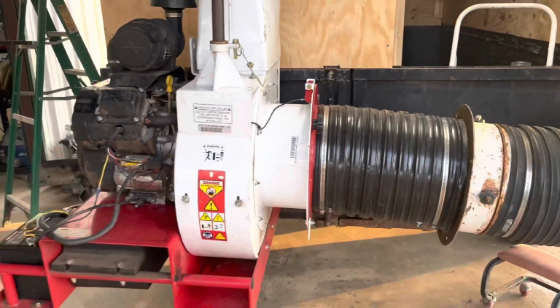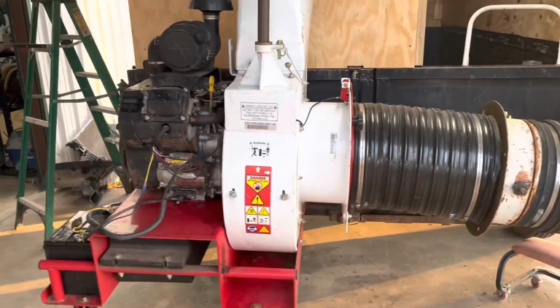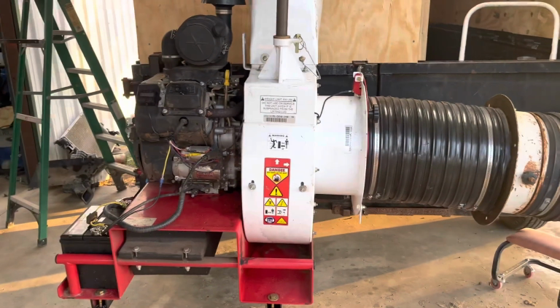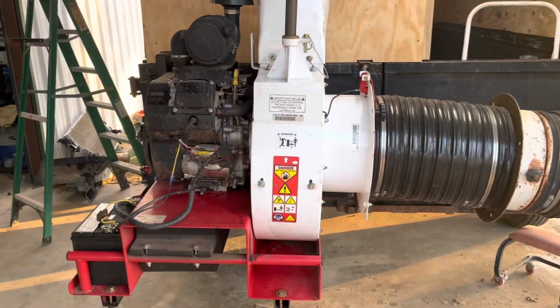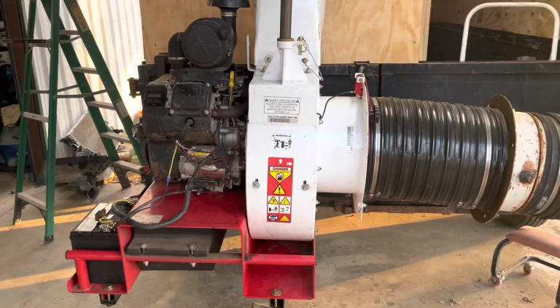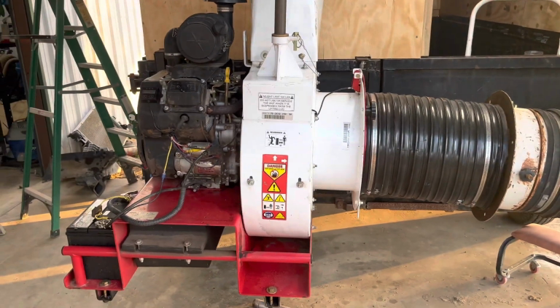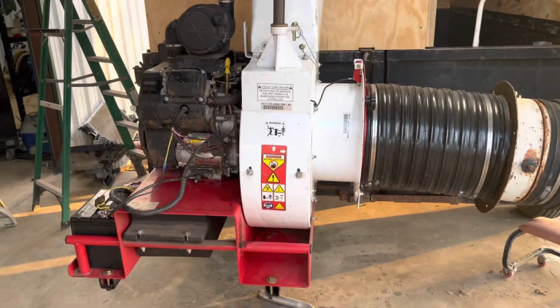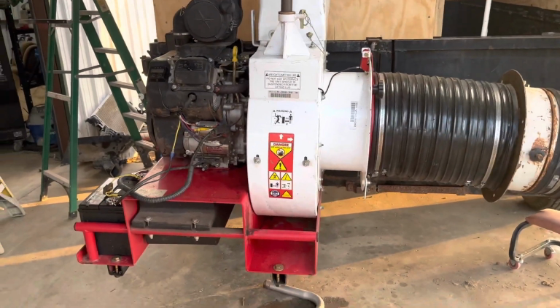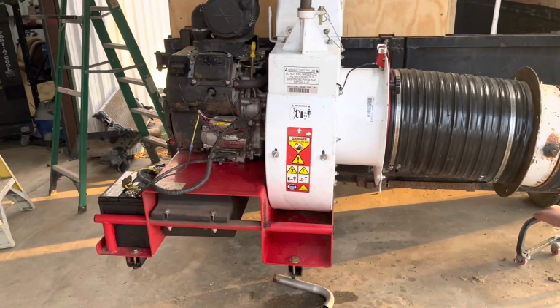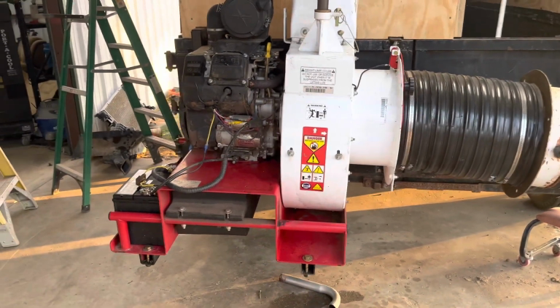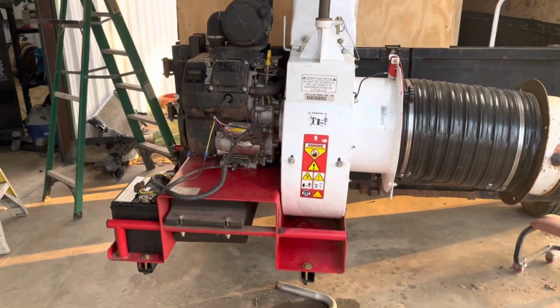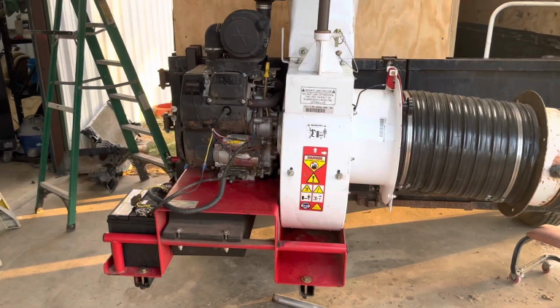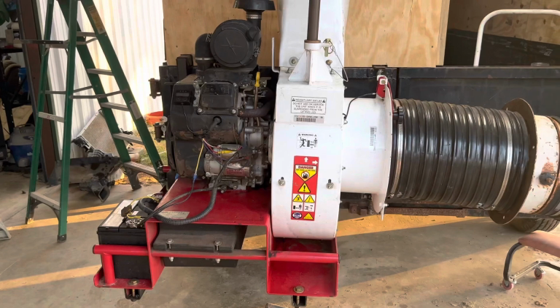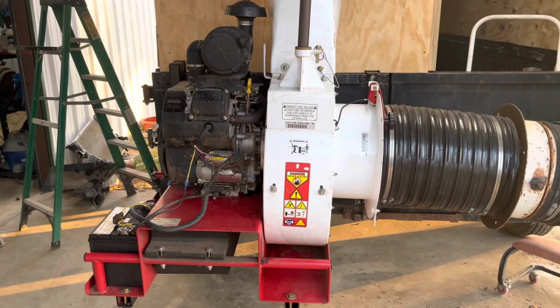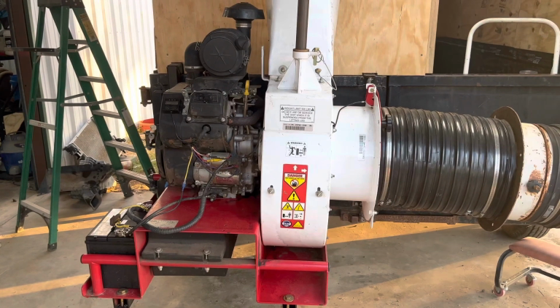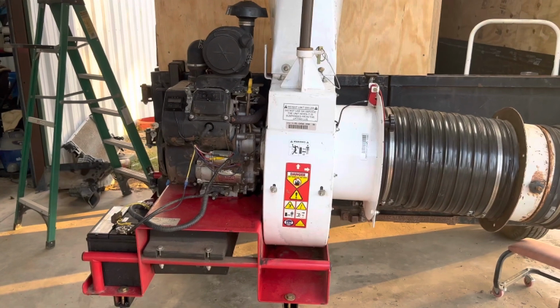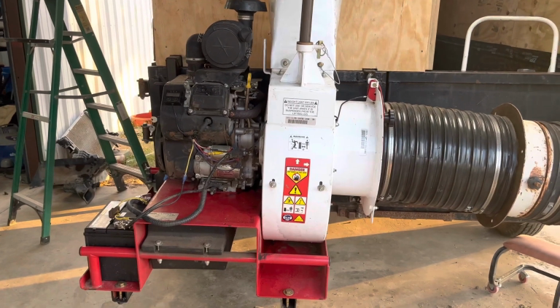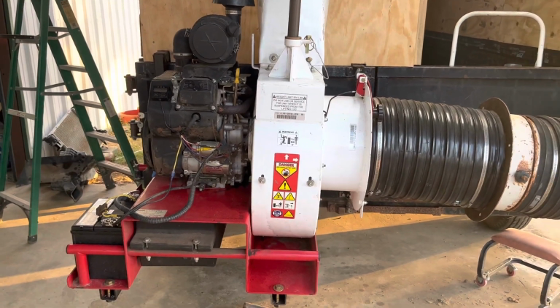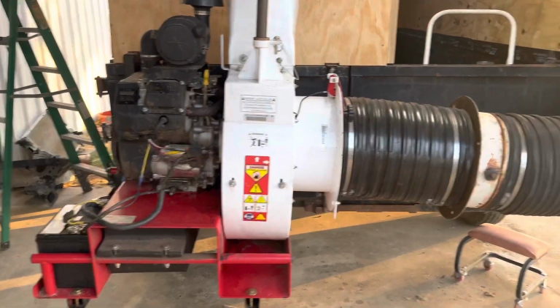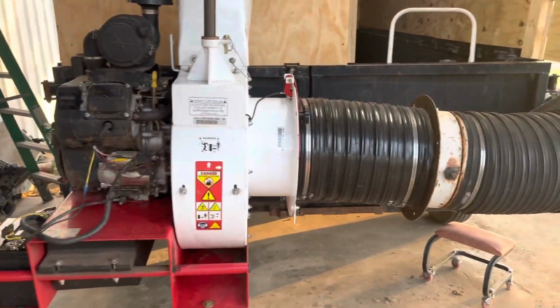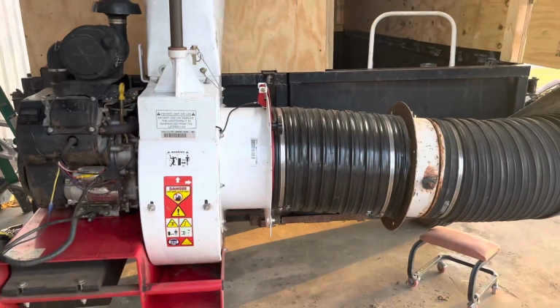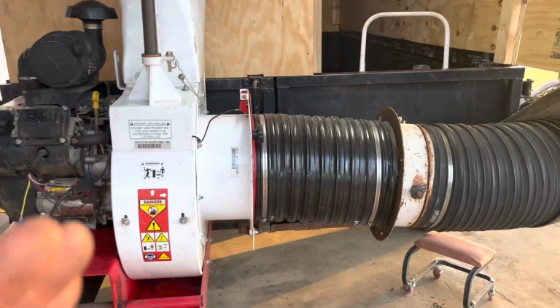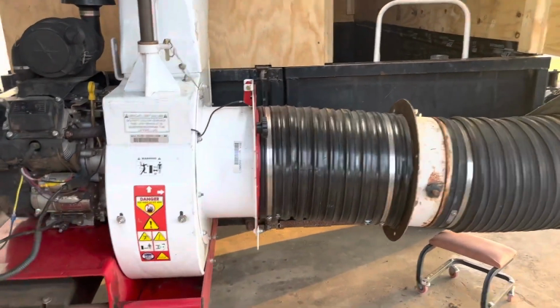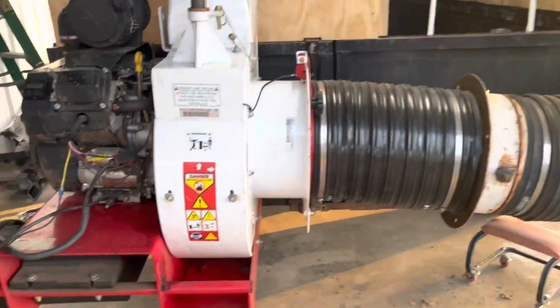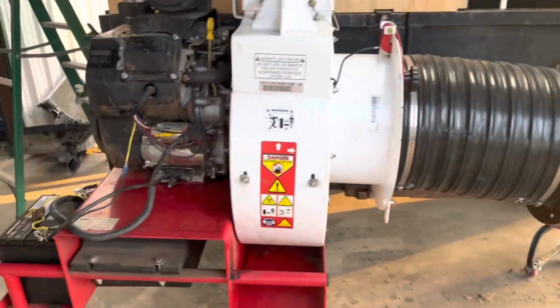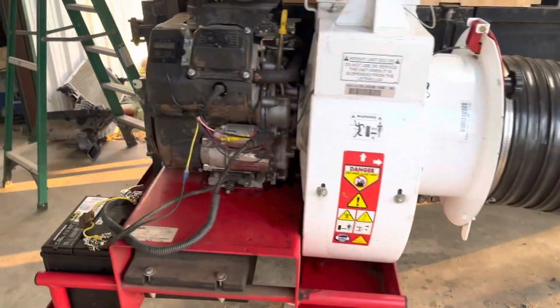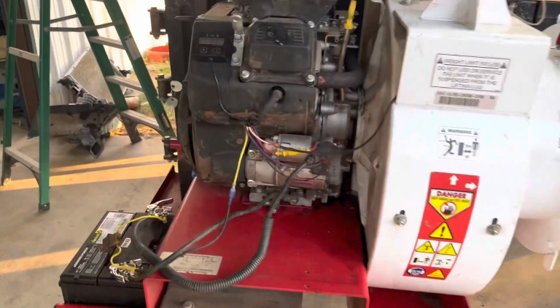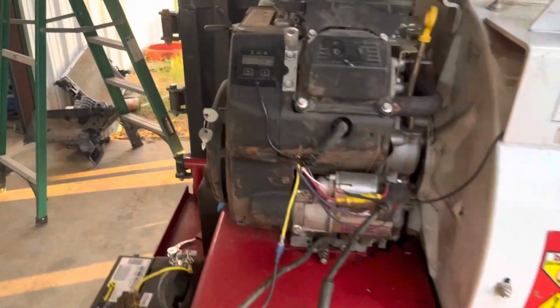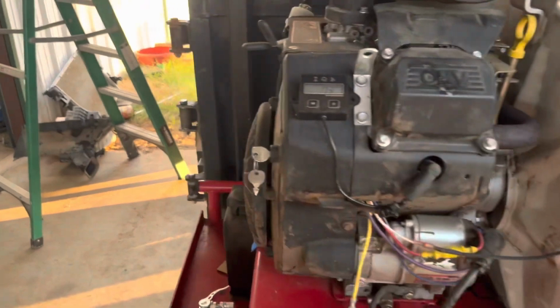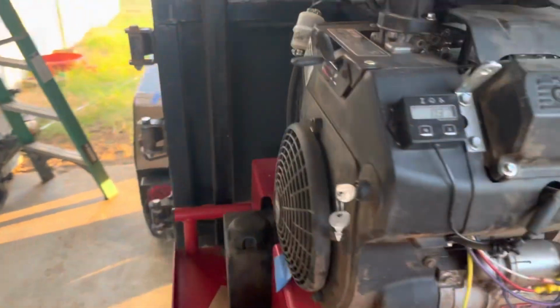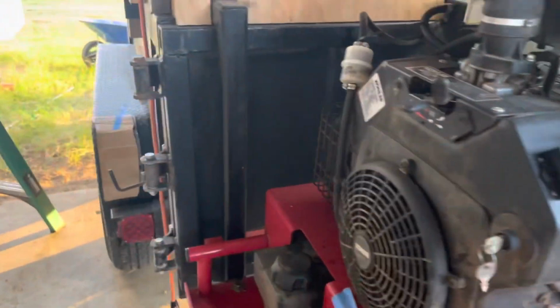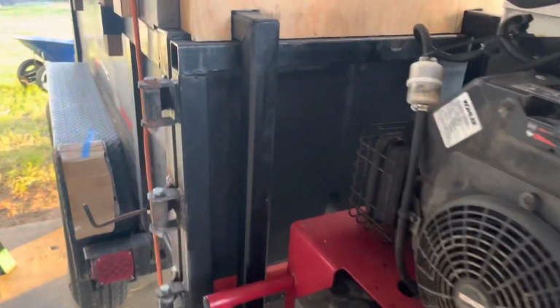Hi, welcome back to Lone Star Homestead. This is our leaf vacuum setup. Got a dump trailer here made by Texas Pride. It's about probably close to 10 years old, maybe more.